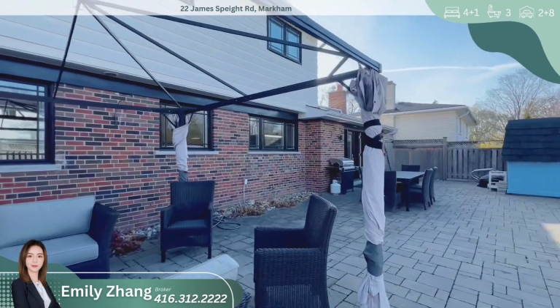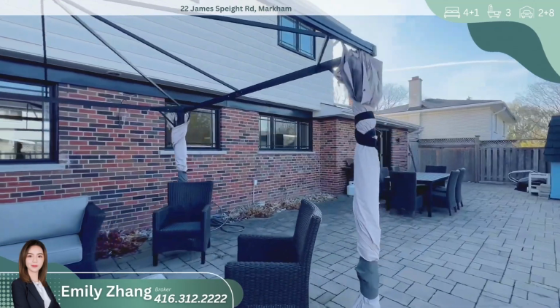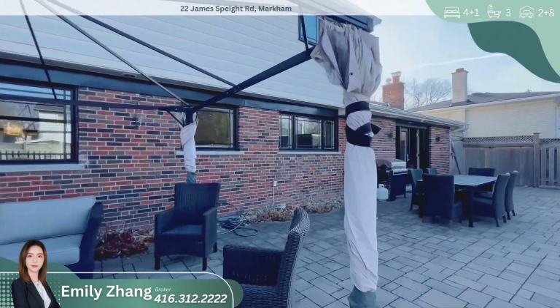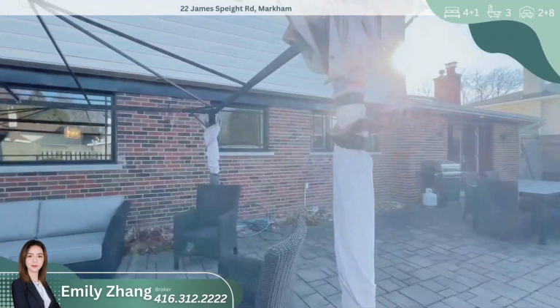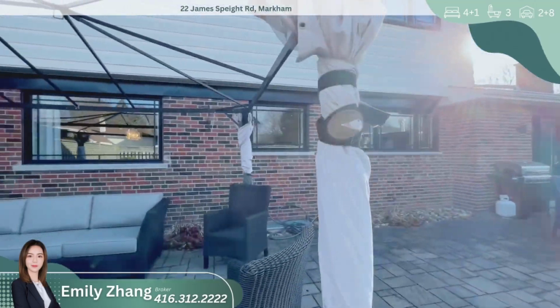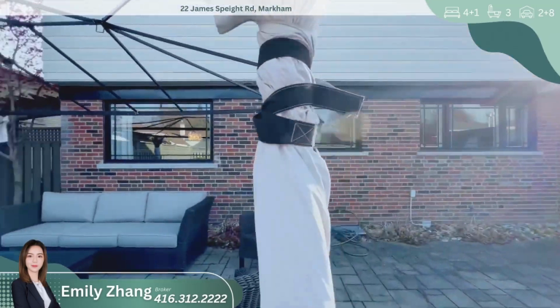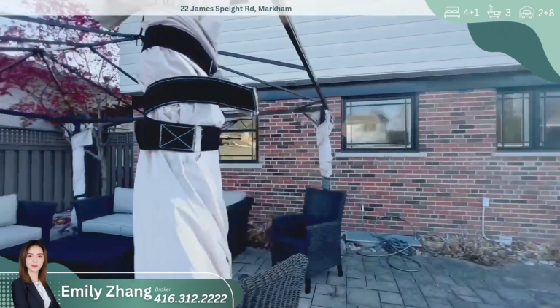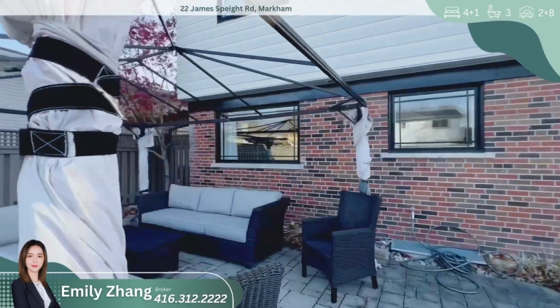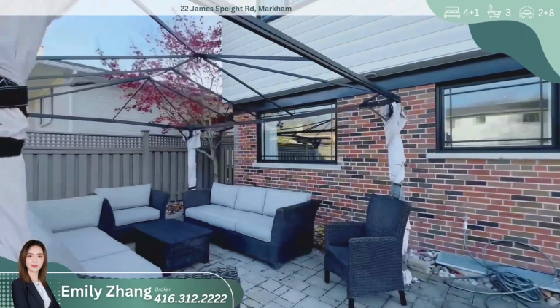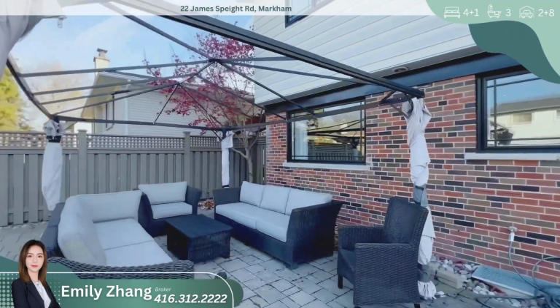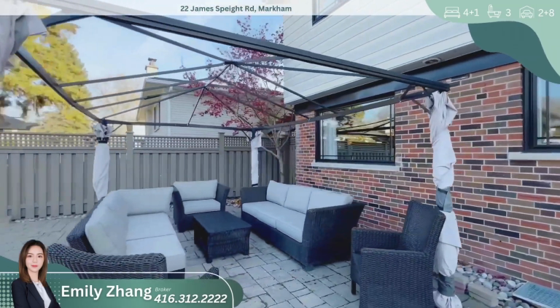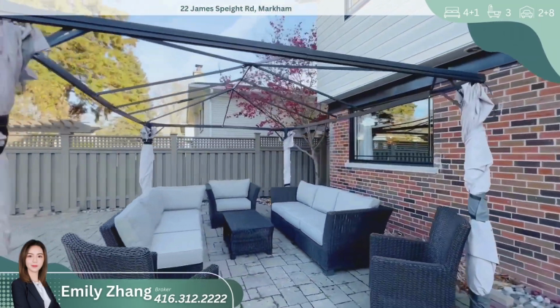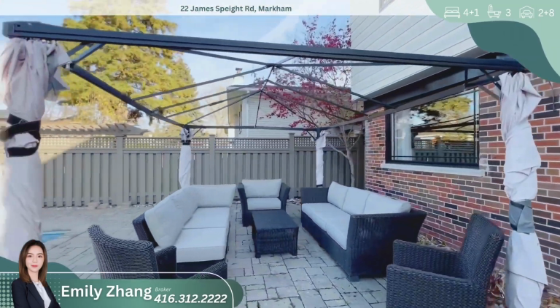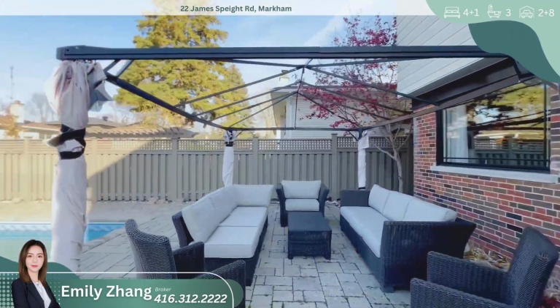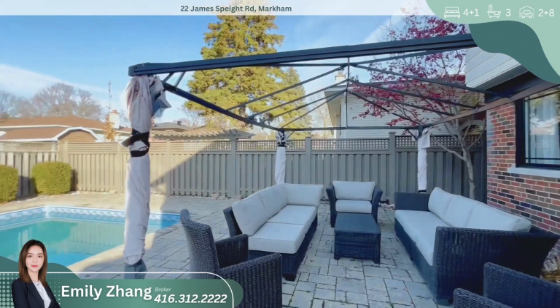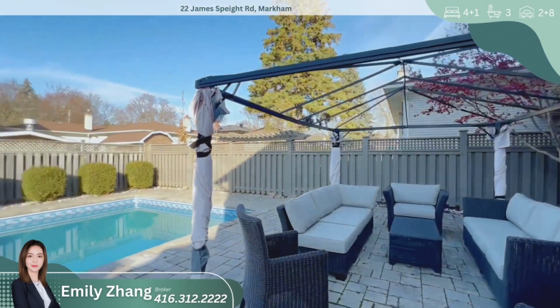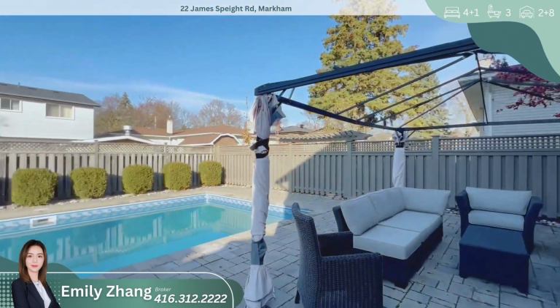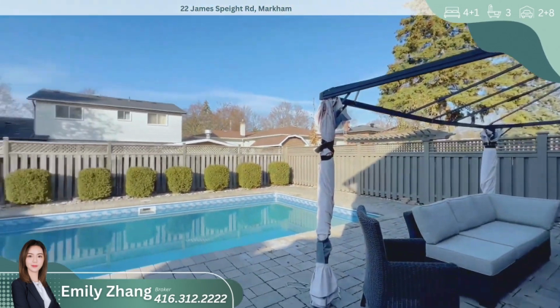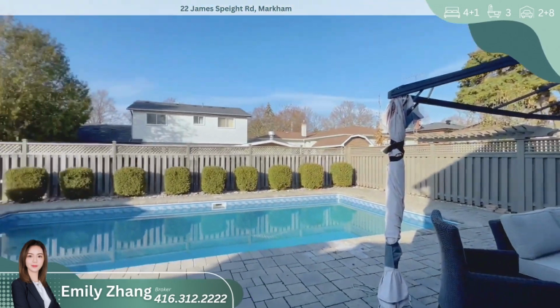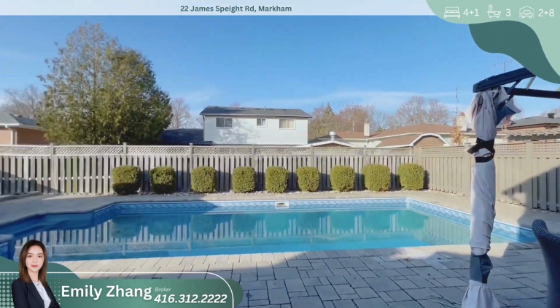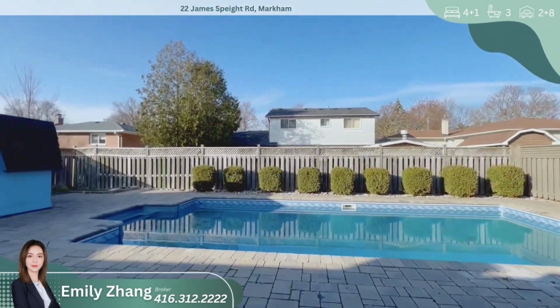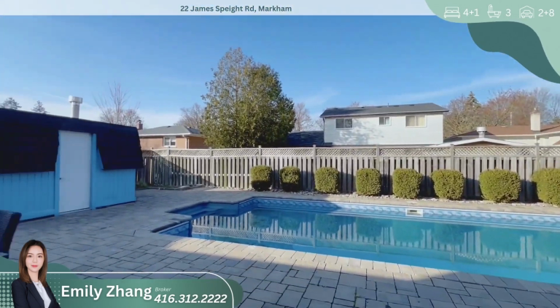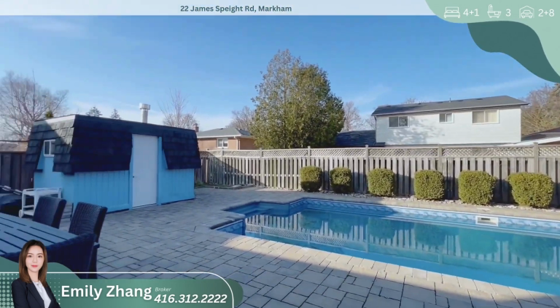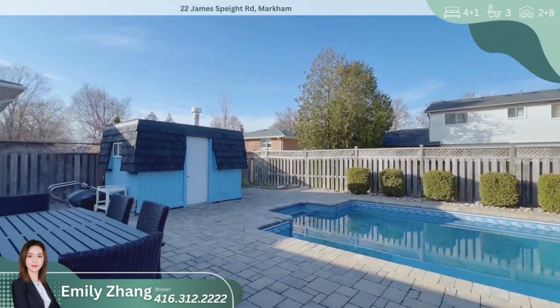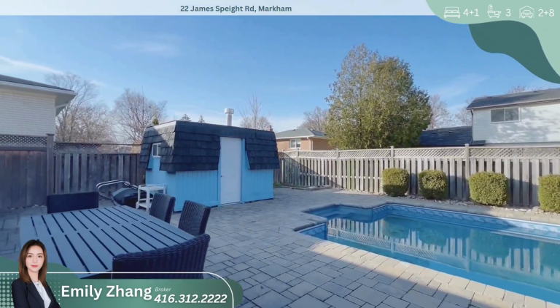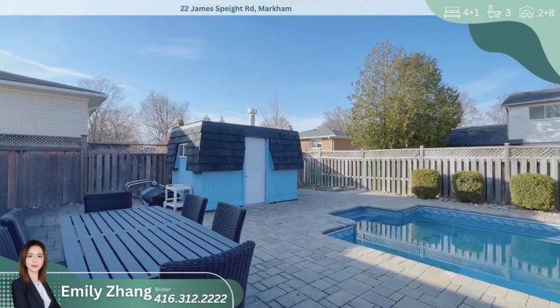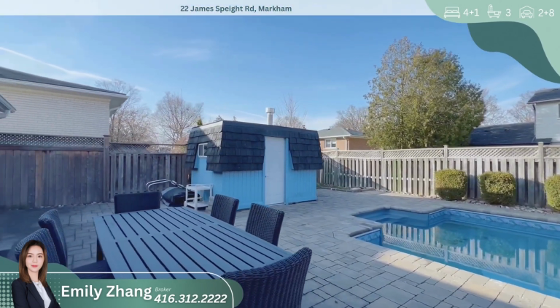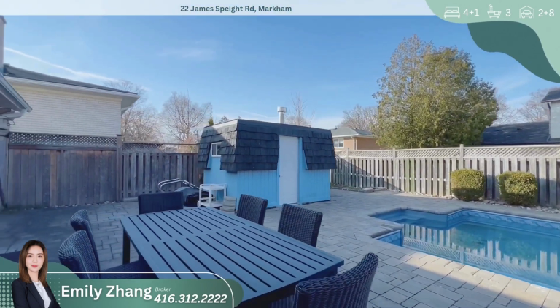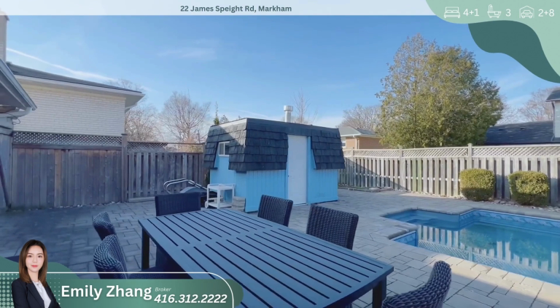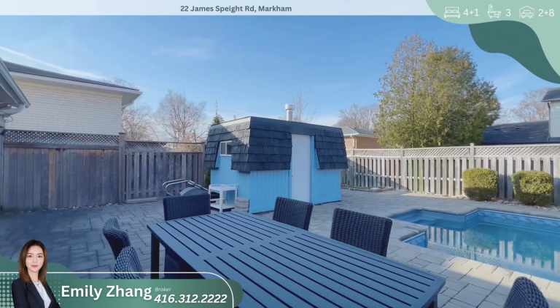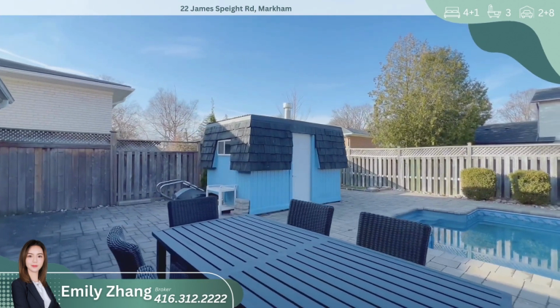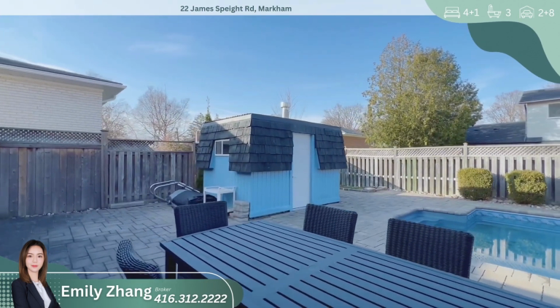This home is not only beautiful but also practical. It's conveniently located just steps away from main street, providing easy access to shopping, dining, and entertainment. The property also features upgraded insulation, ensuring energy efficiency.